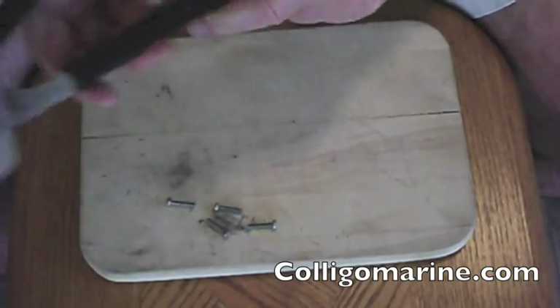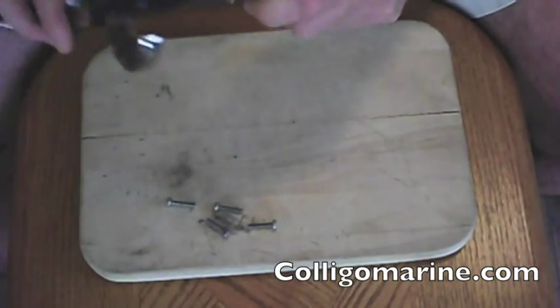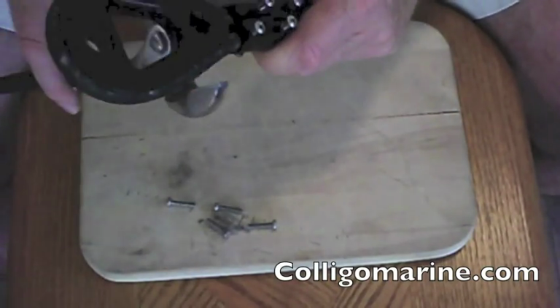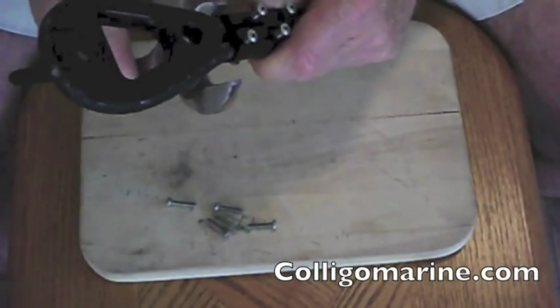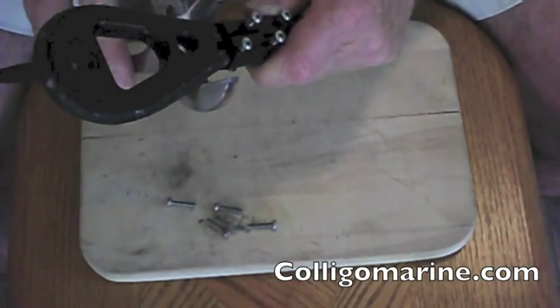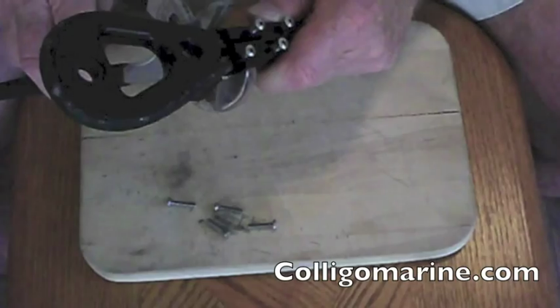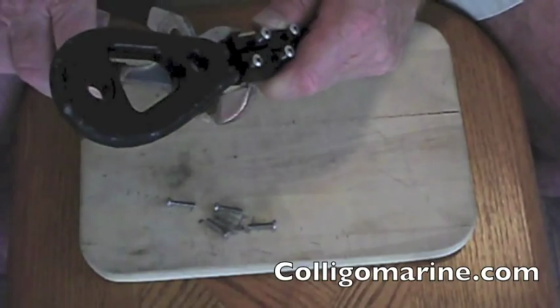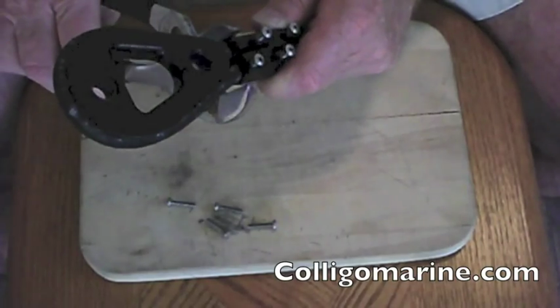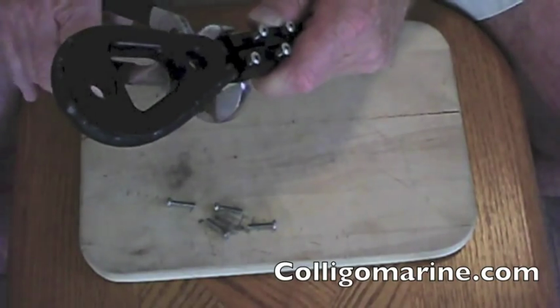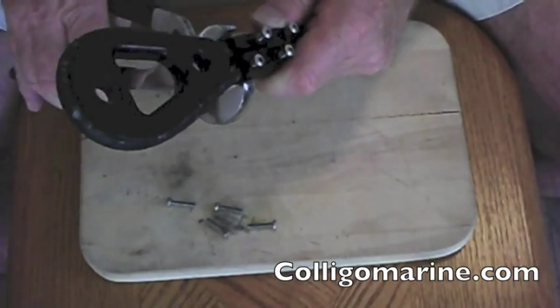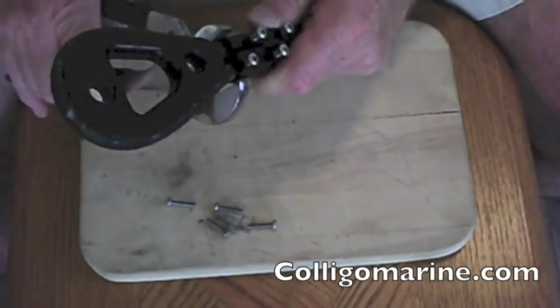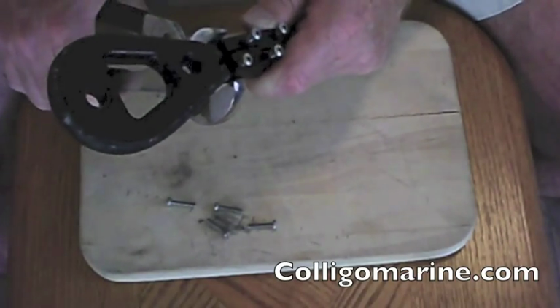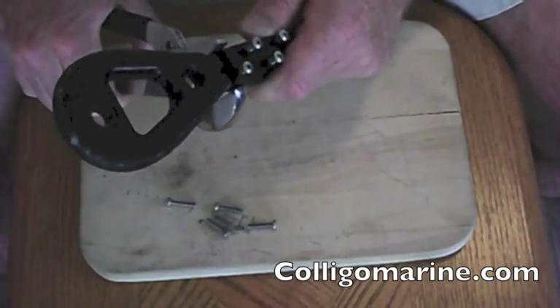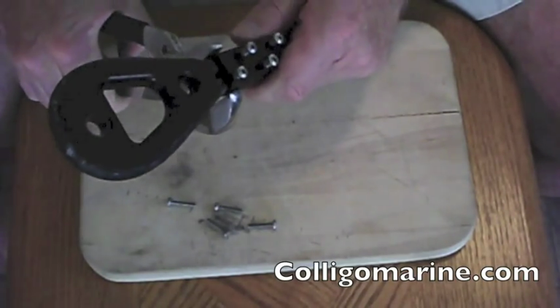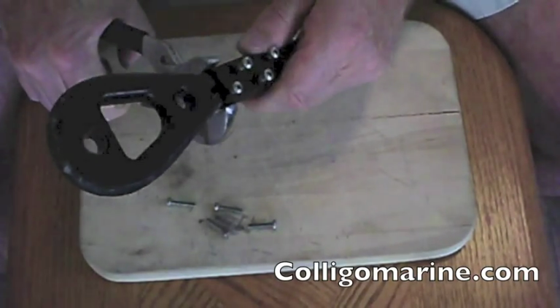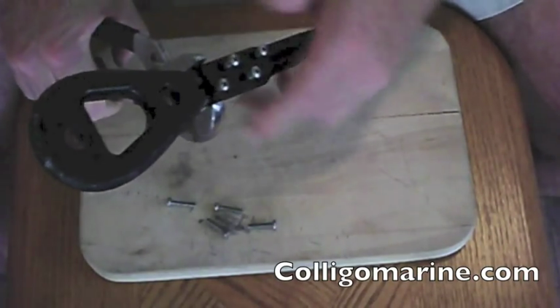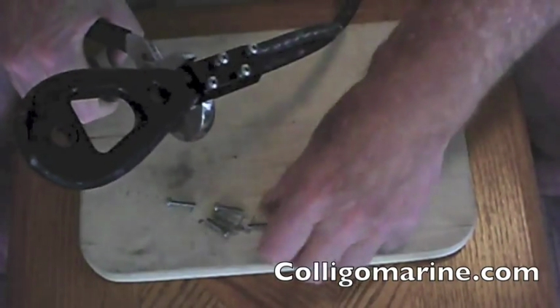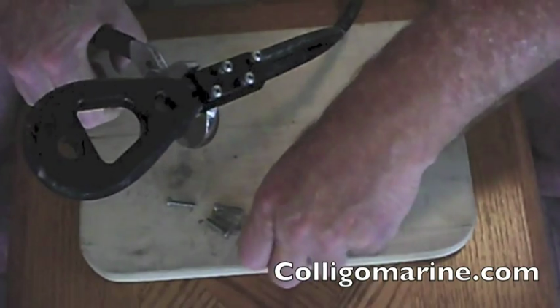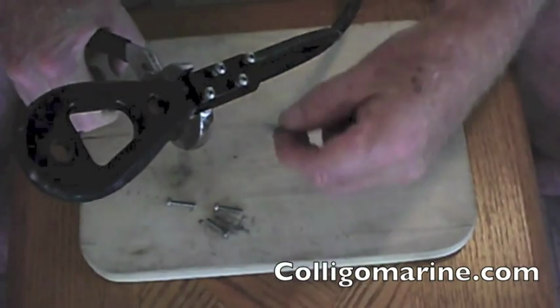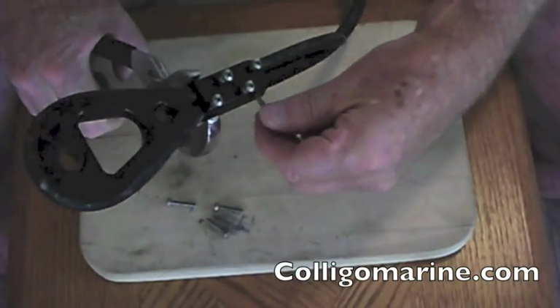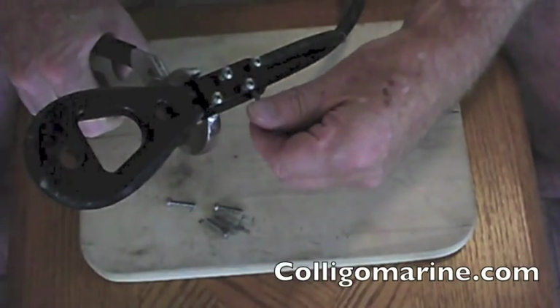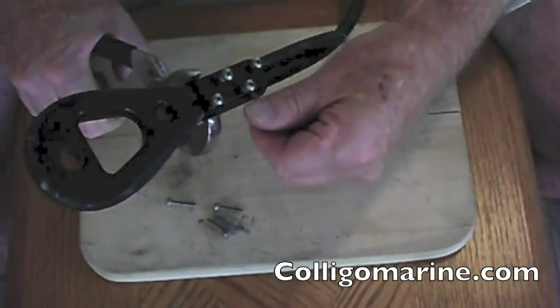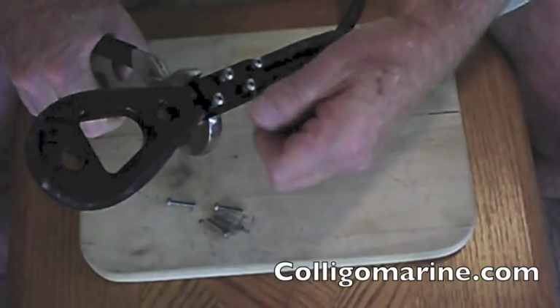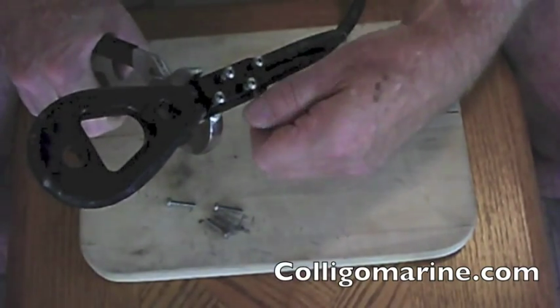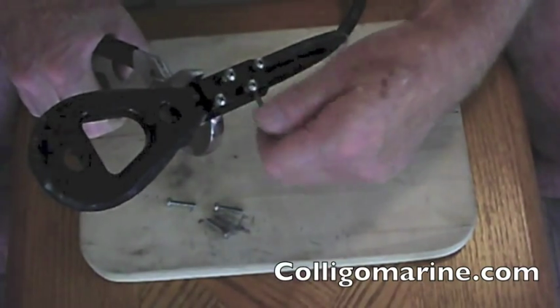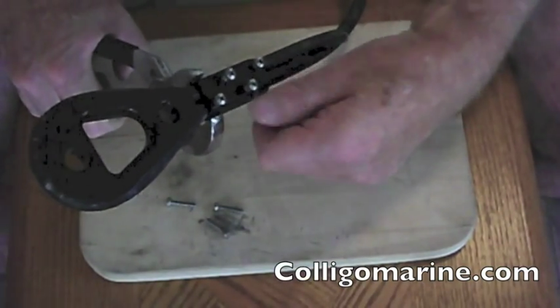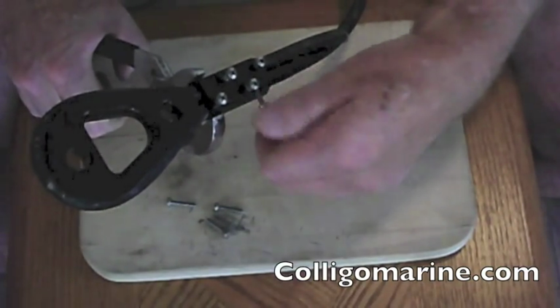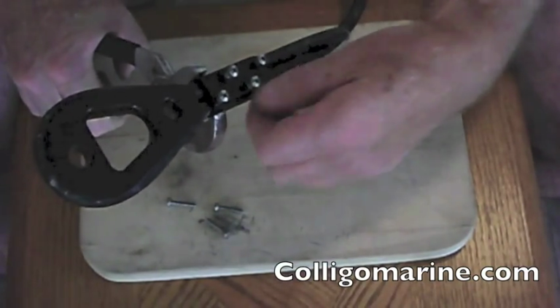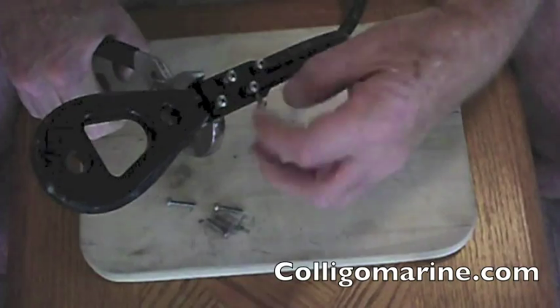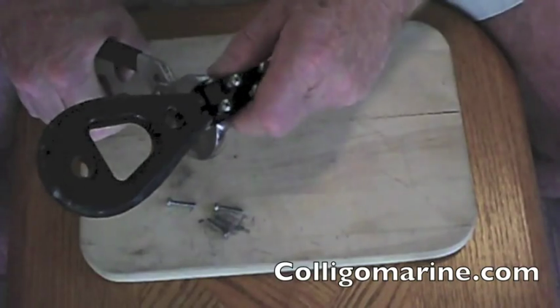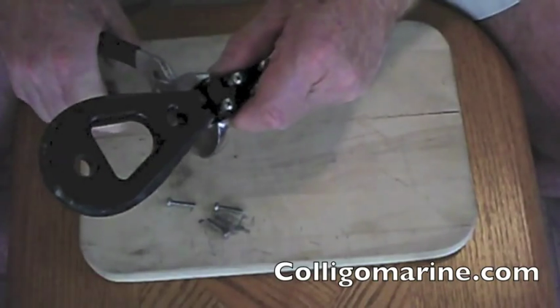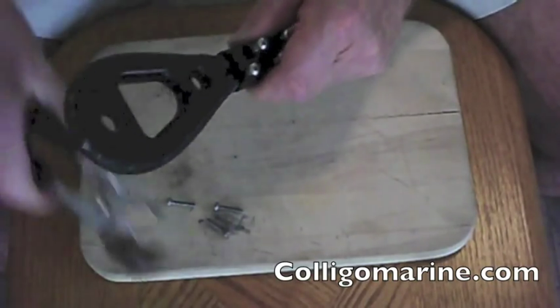But again, it's all about the tools. So we're going to take and gently squeeze these two halves together, like that. Now what we're going to do is see if we can get the bolts started, and that's going to hold the clamp together.